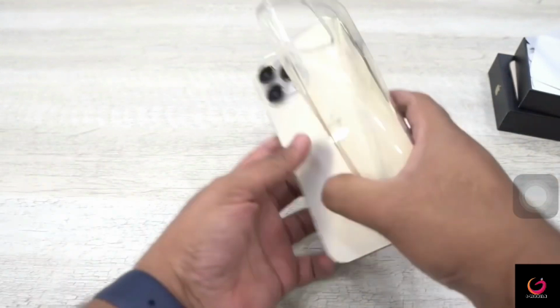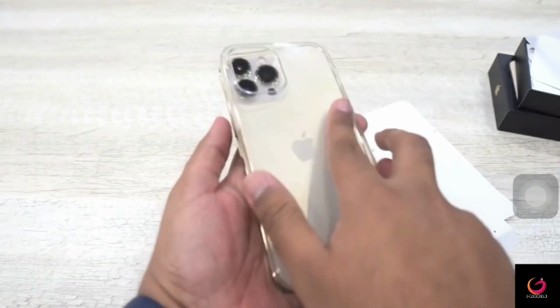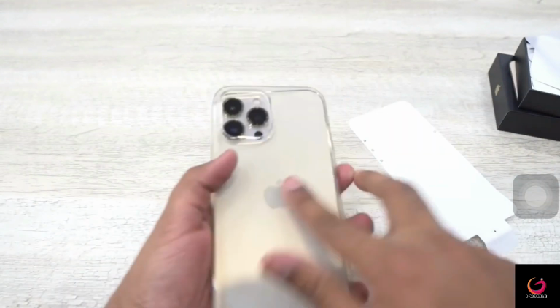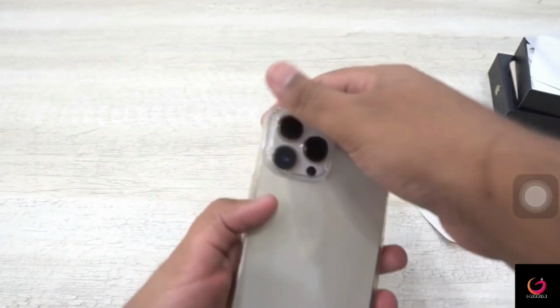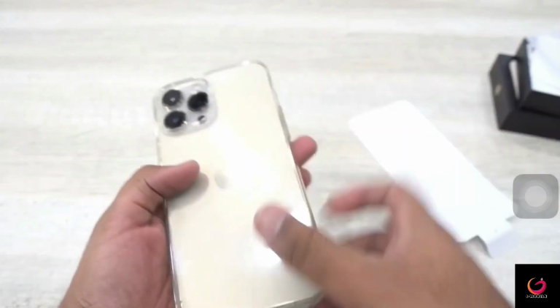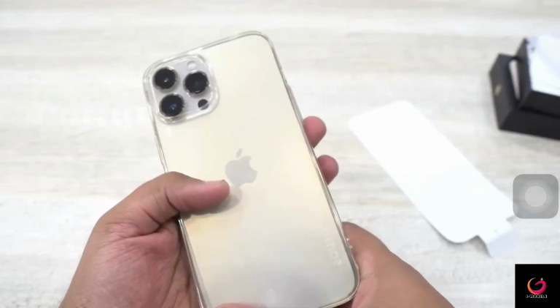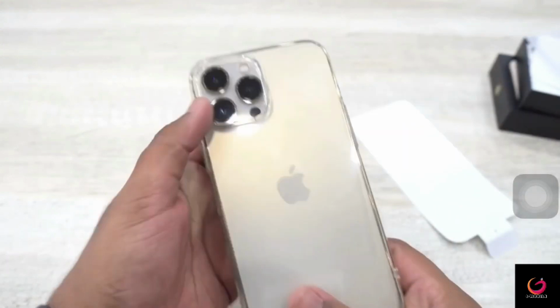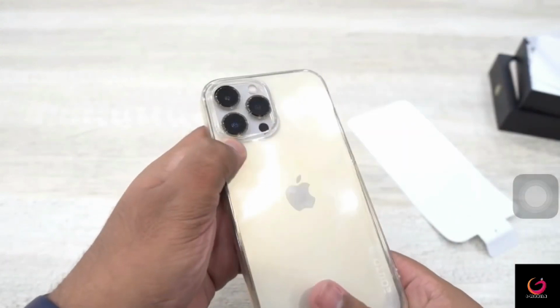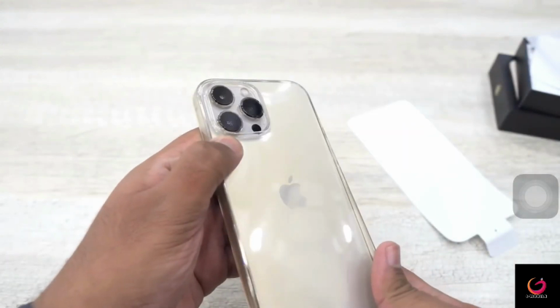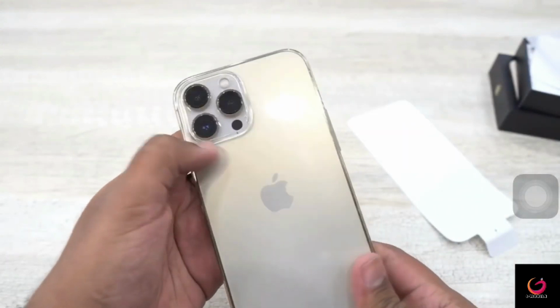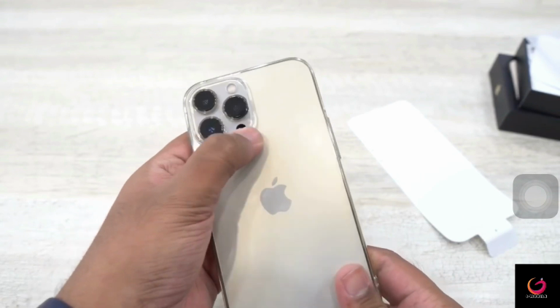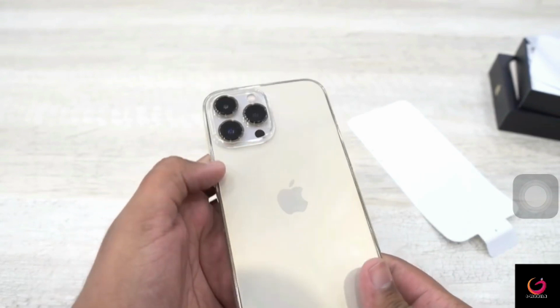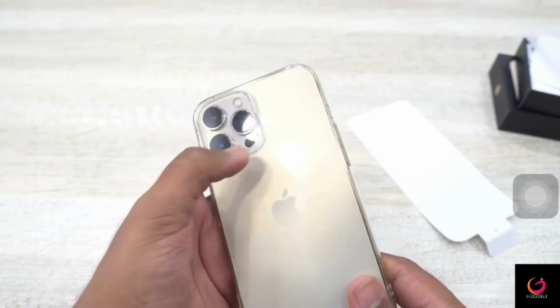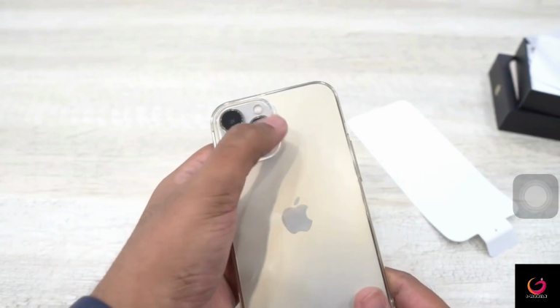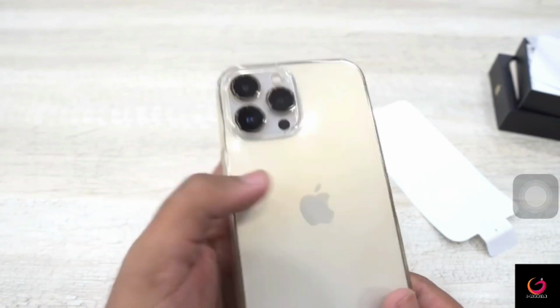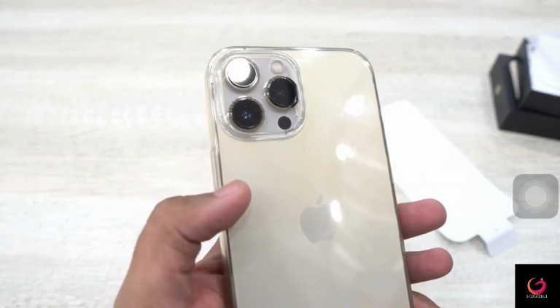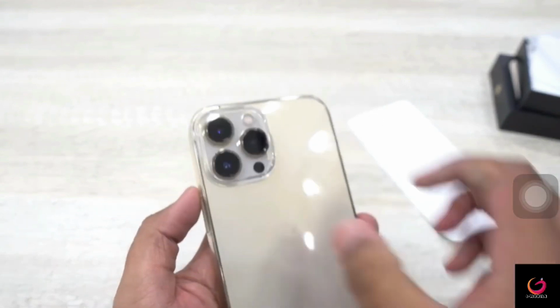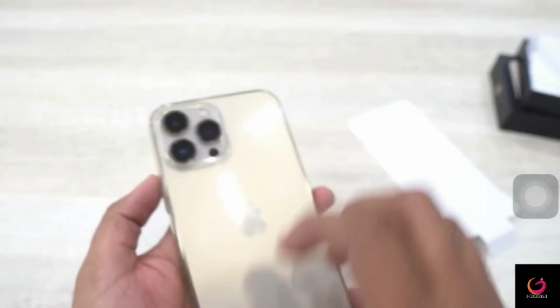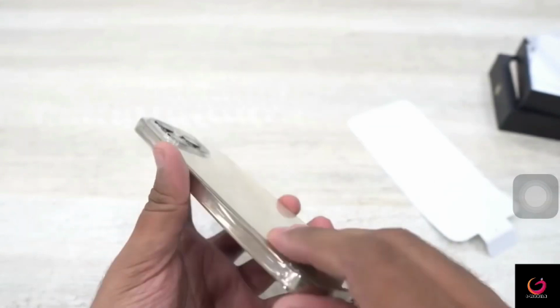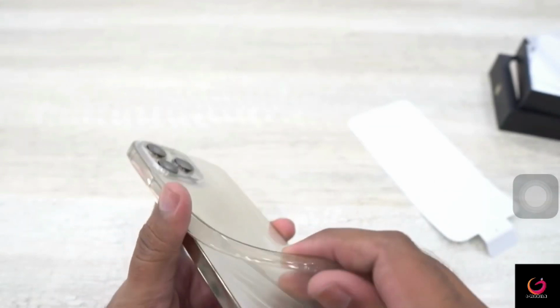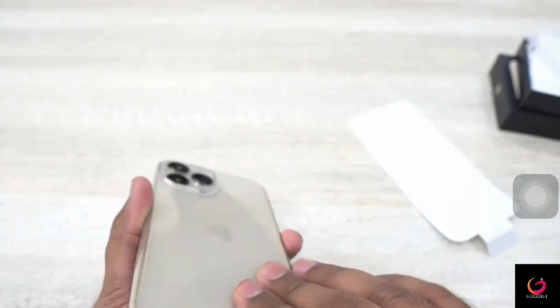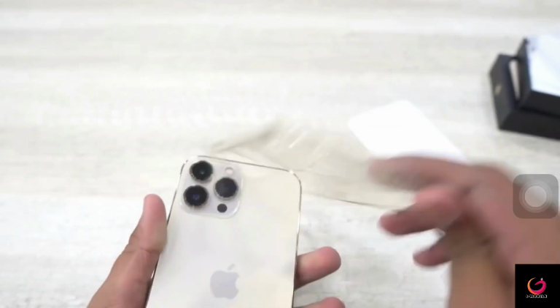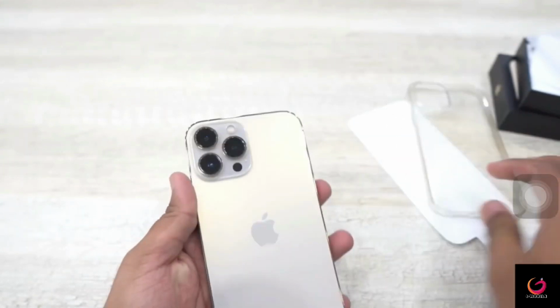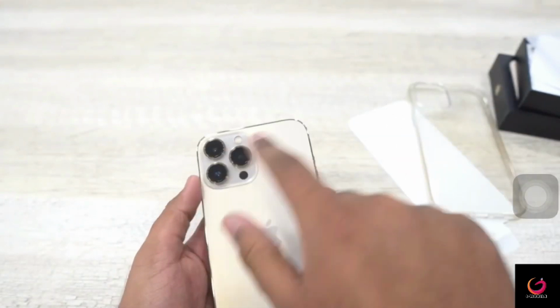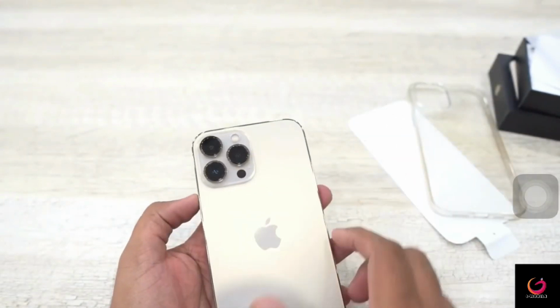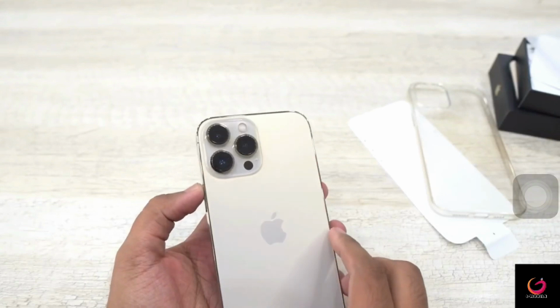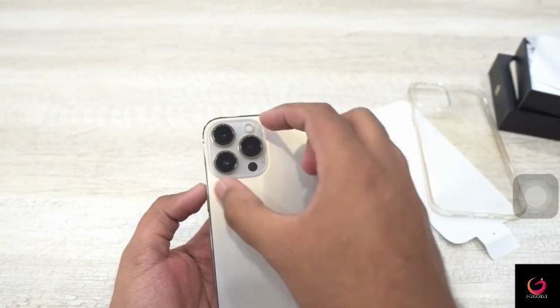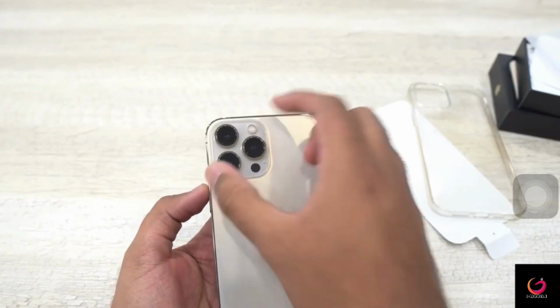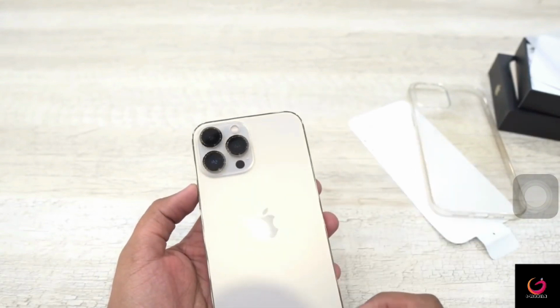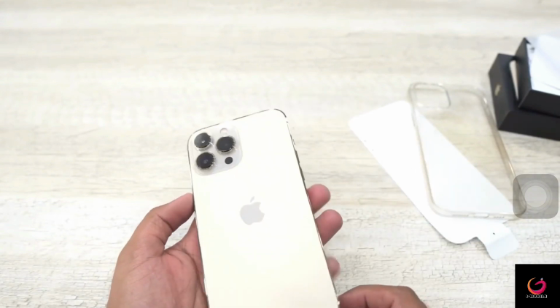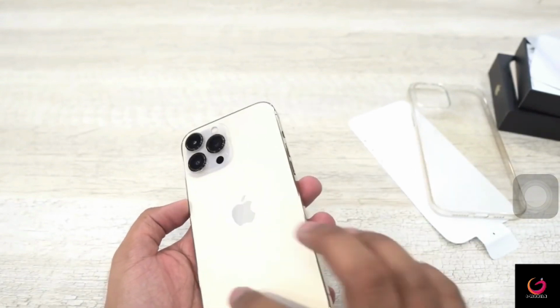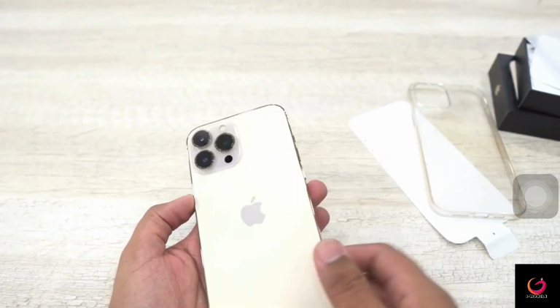The answer is that it will be very difficult to fit. Some cases will go on but you can see the sides are cut off. The camera setup is not just bigger in terms of the lenses — the overall camera module size has increased.